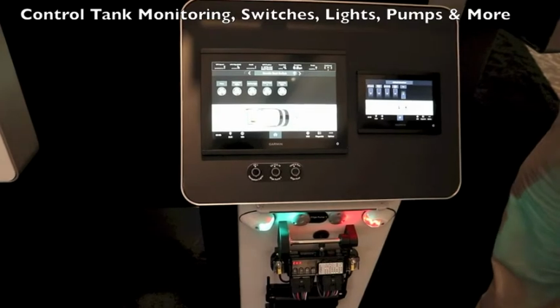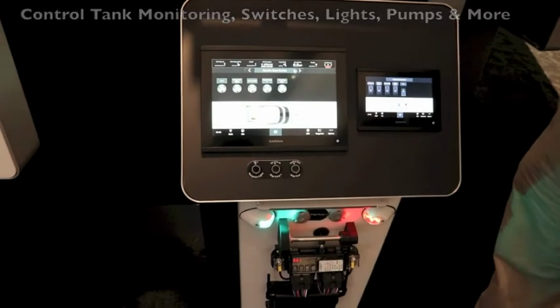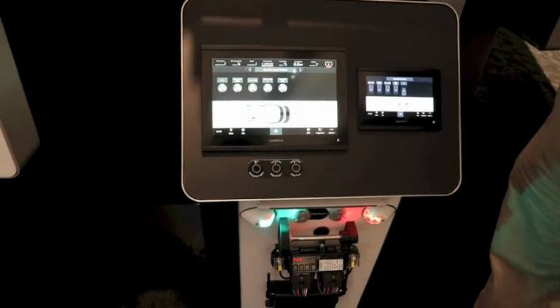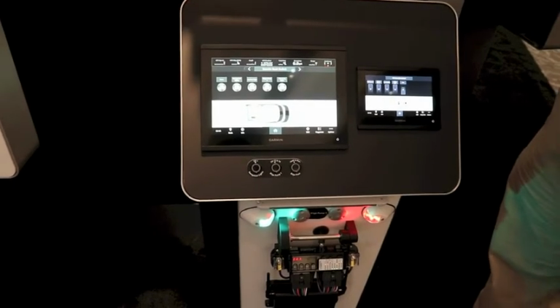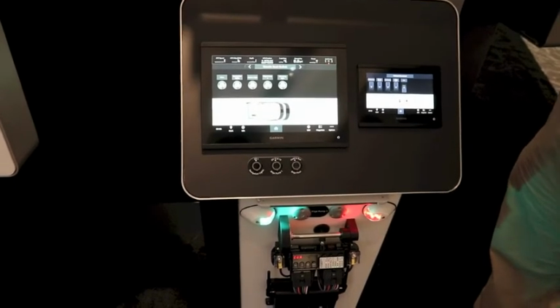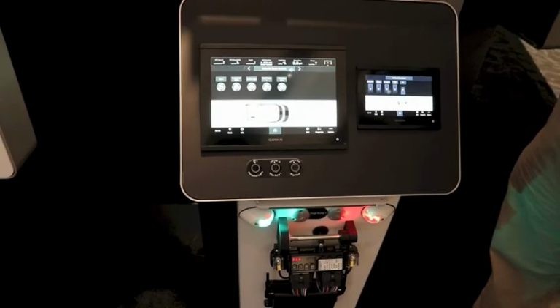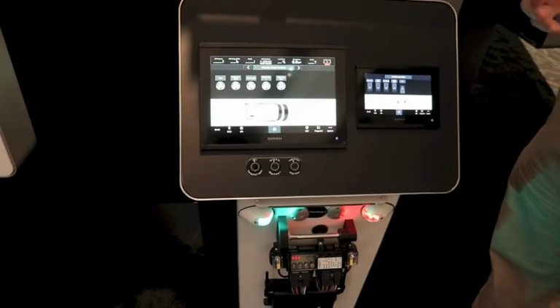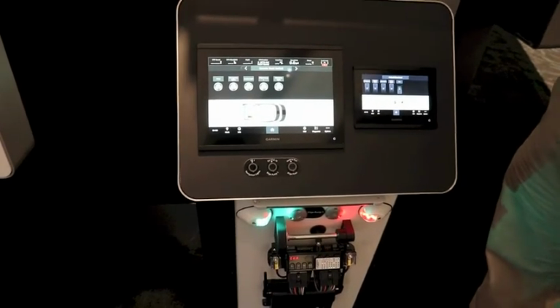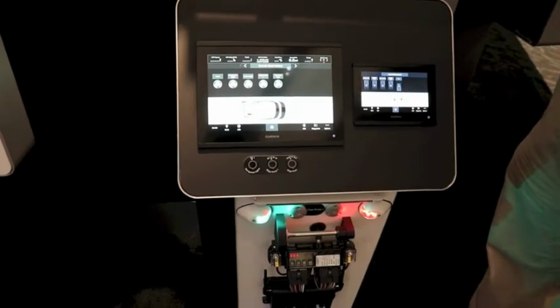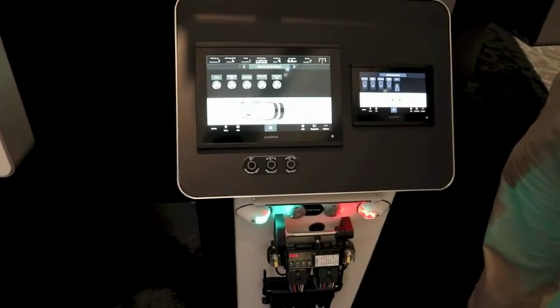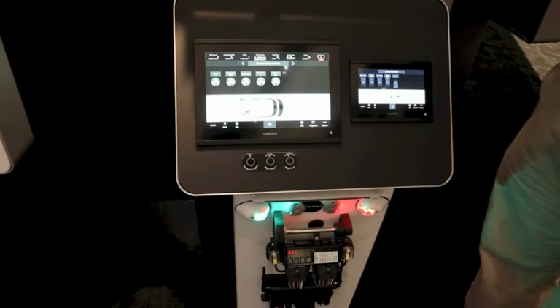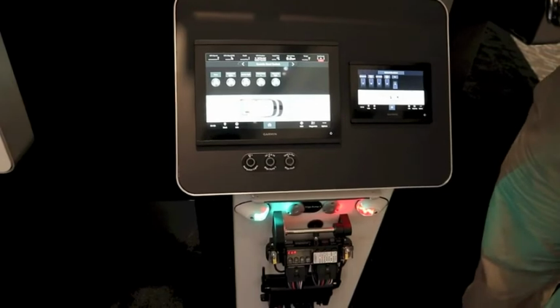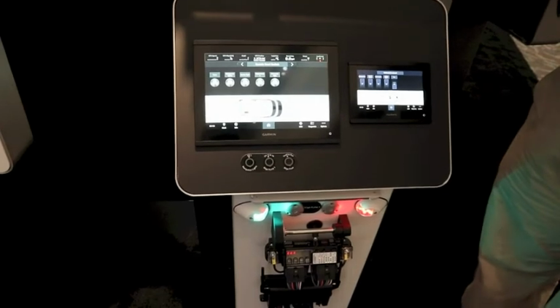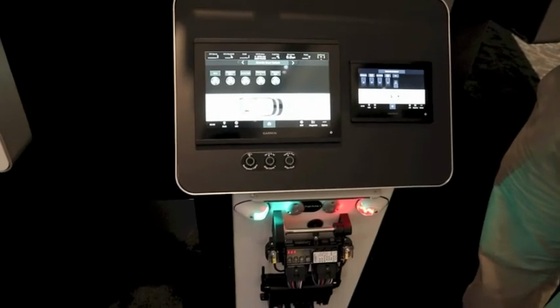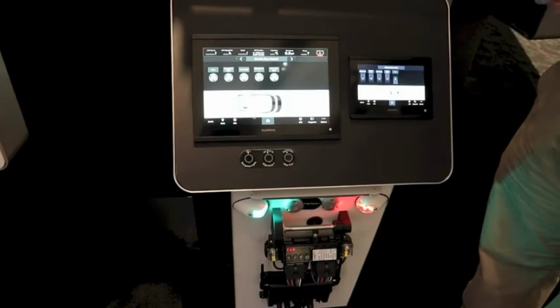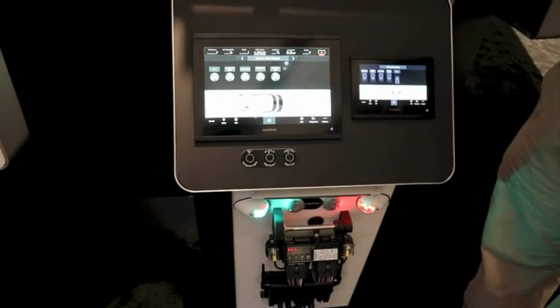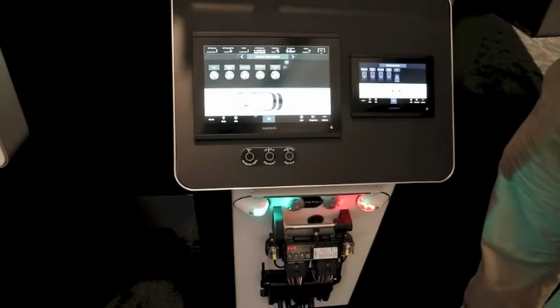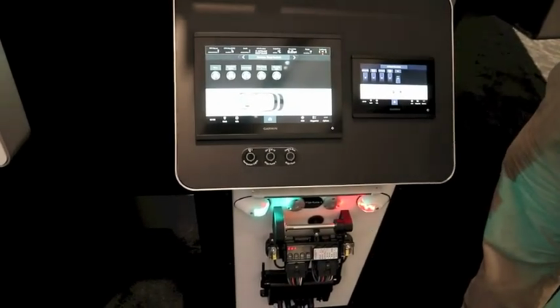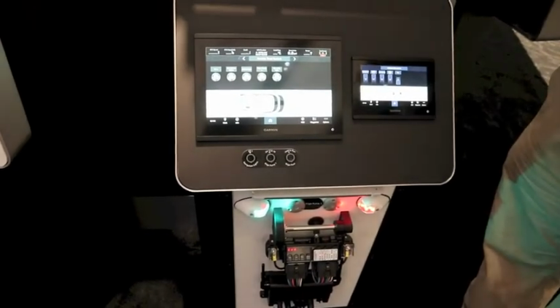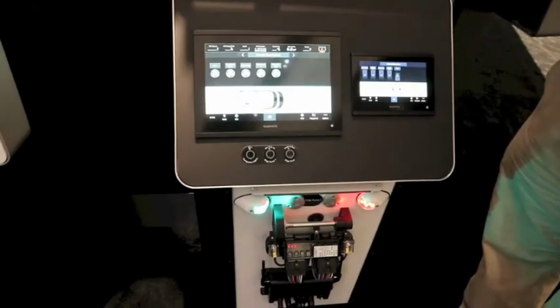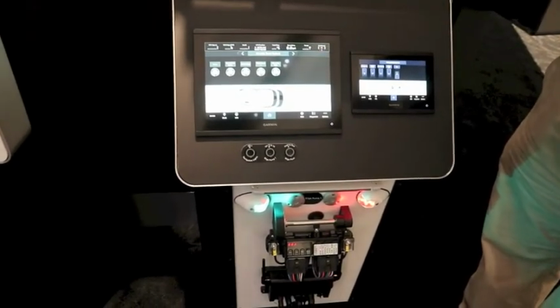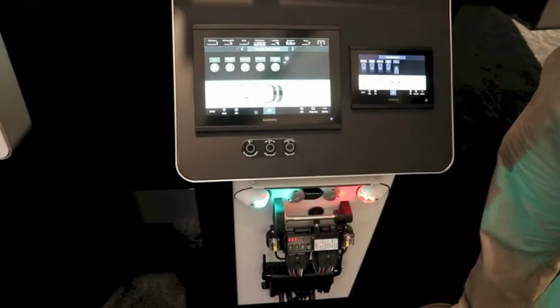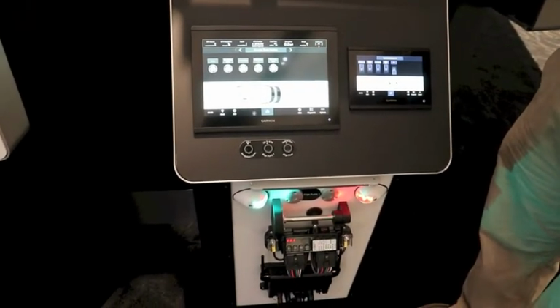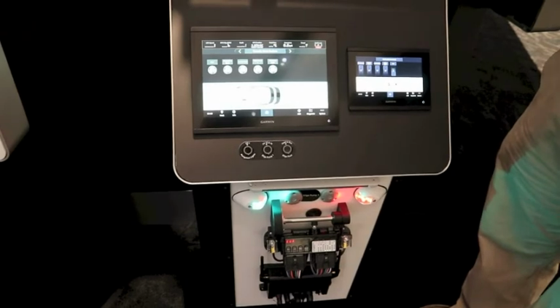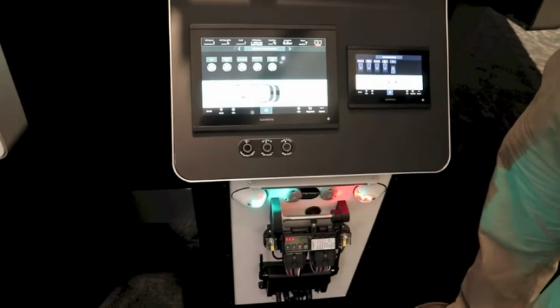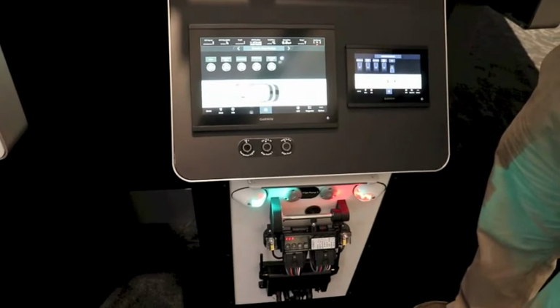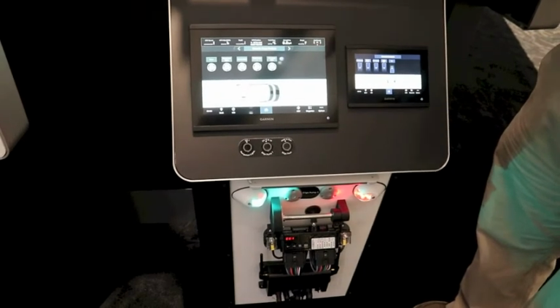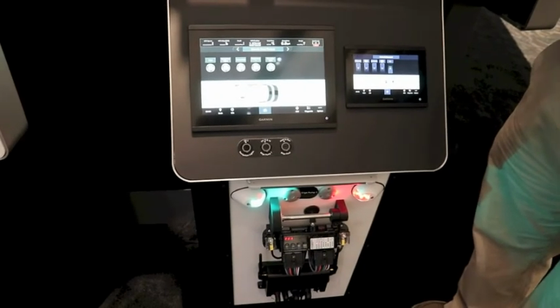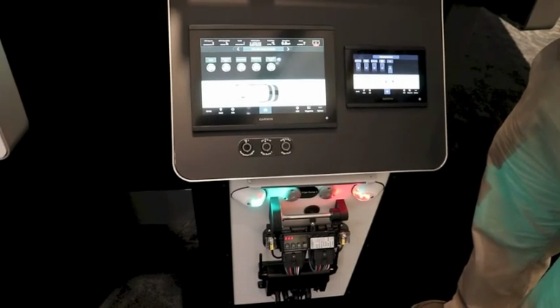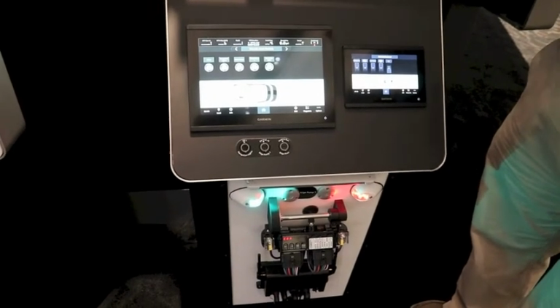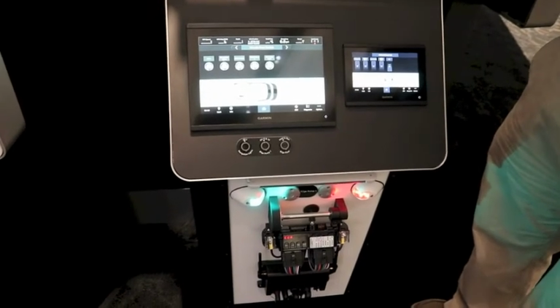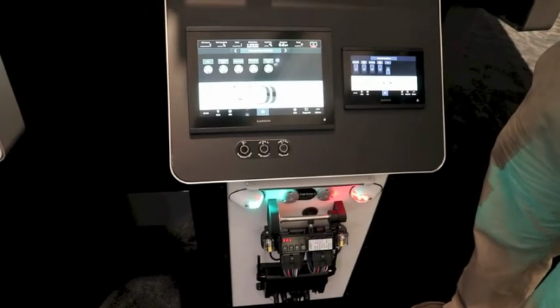It also allows us to monitor batteries. So it's an easy all-in-one out-of-a-box solution to control your switches on your vessel. The logic is built into the Boat Switch.